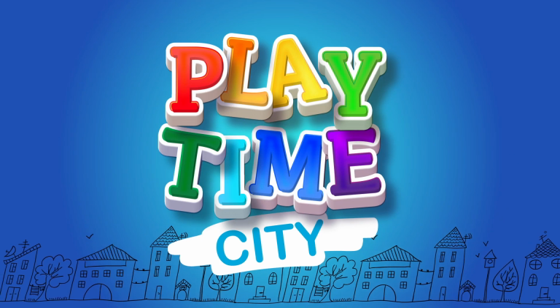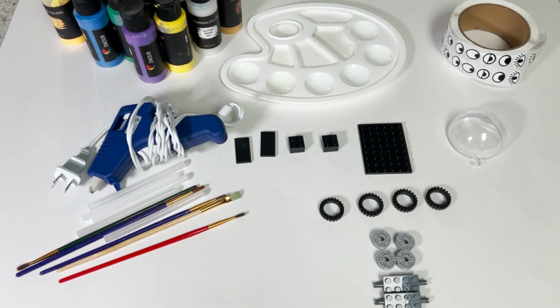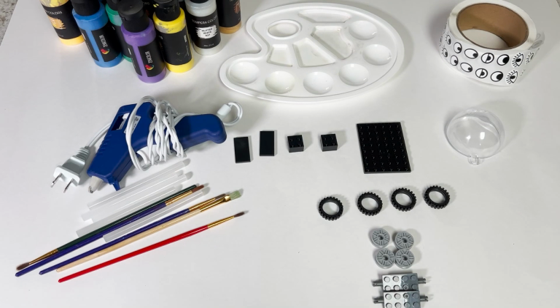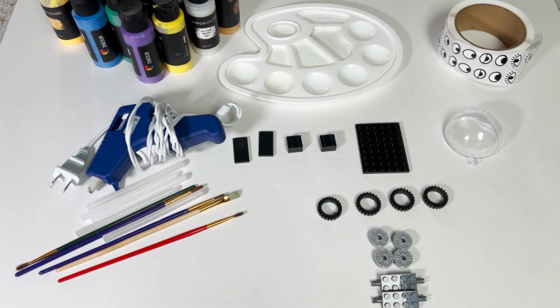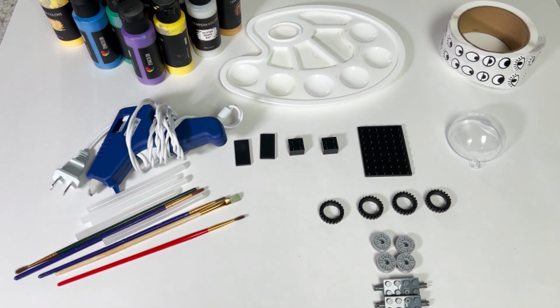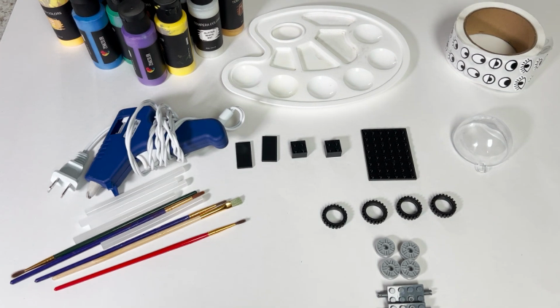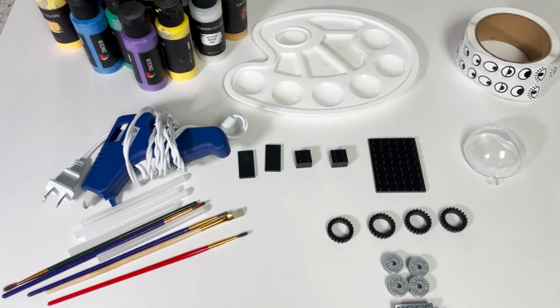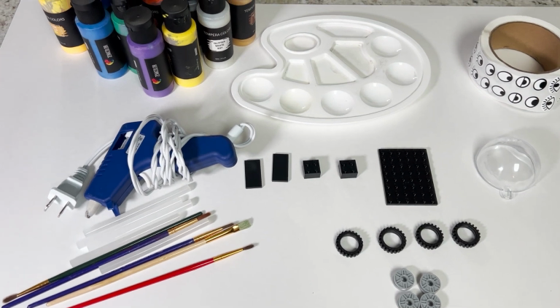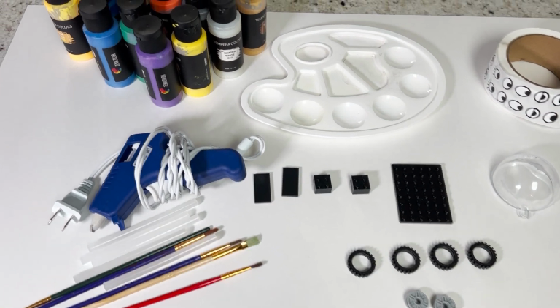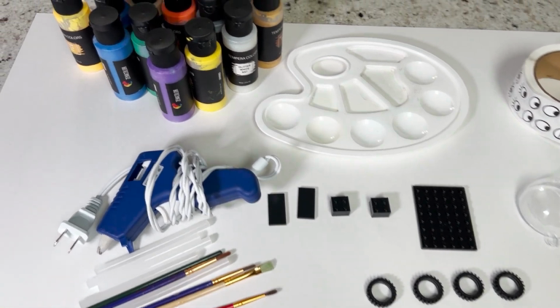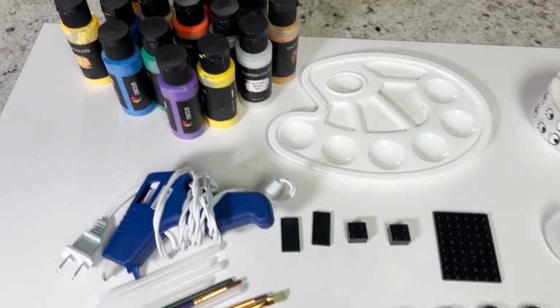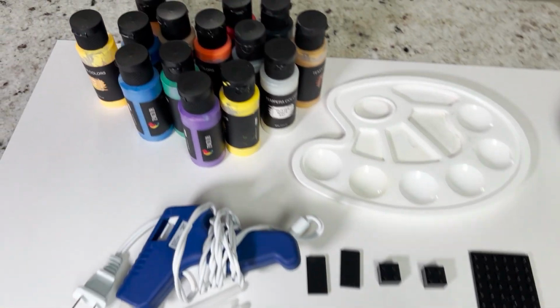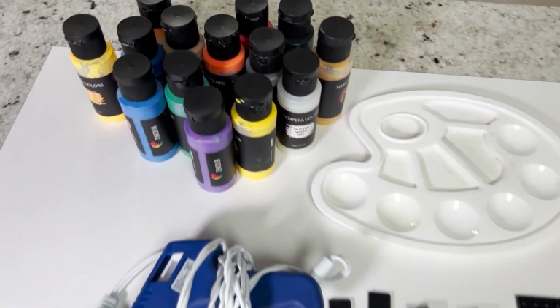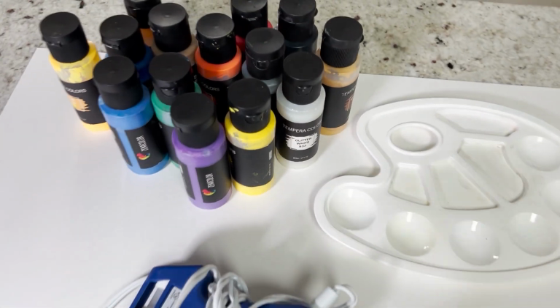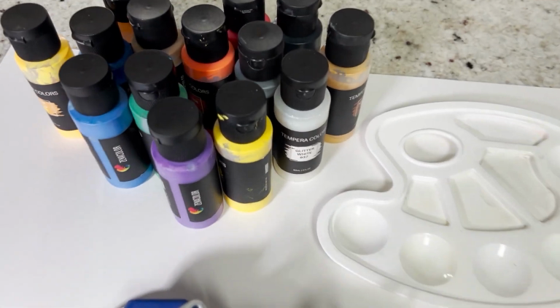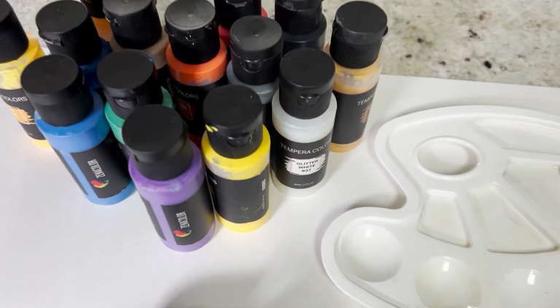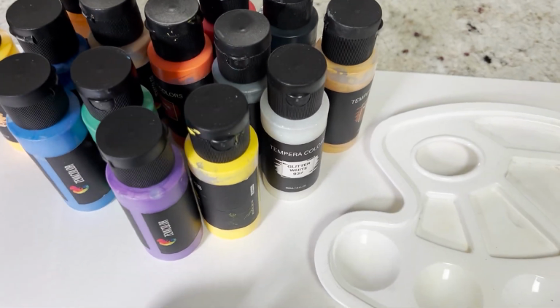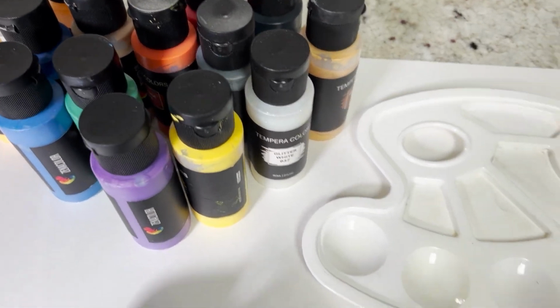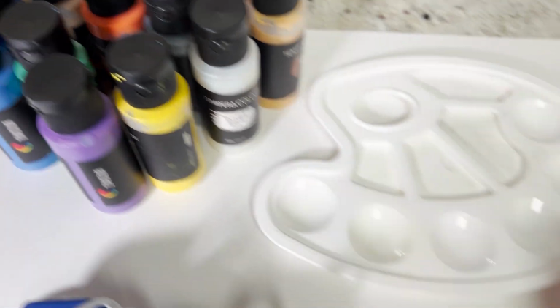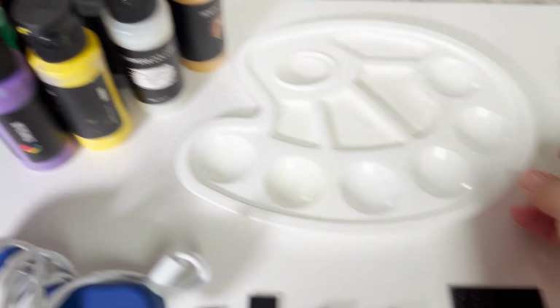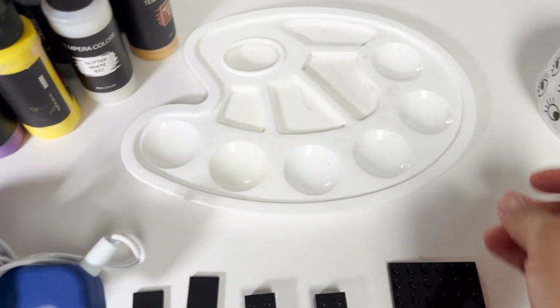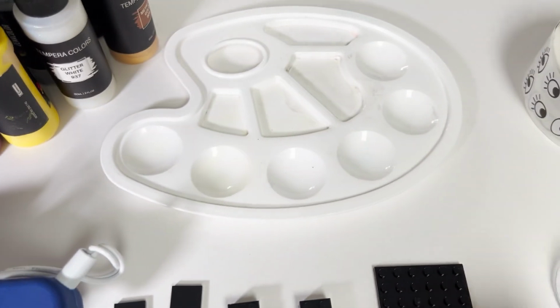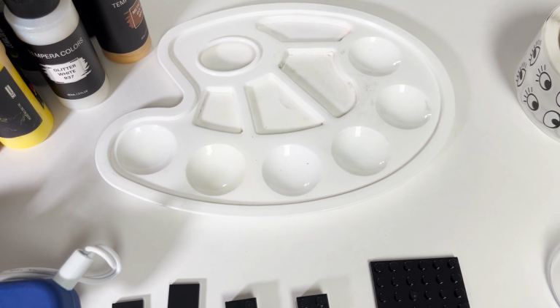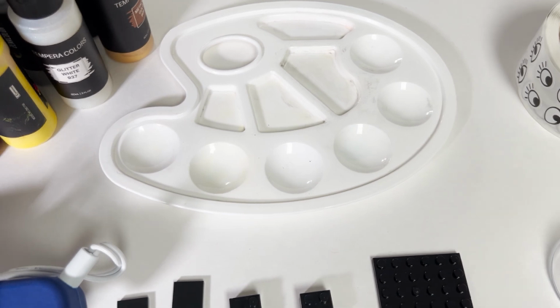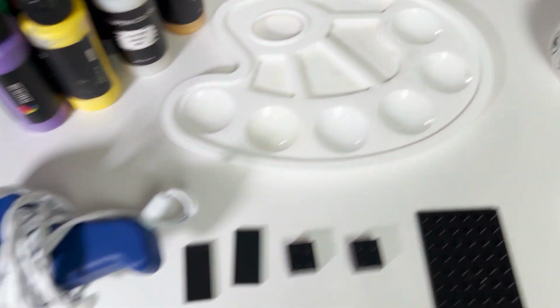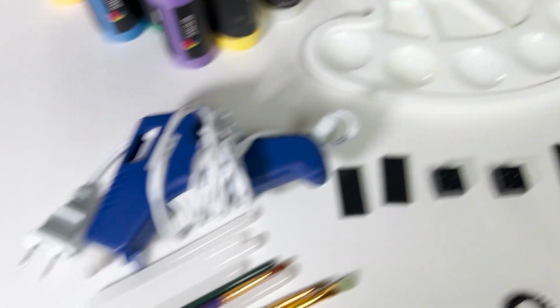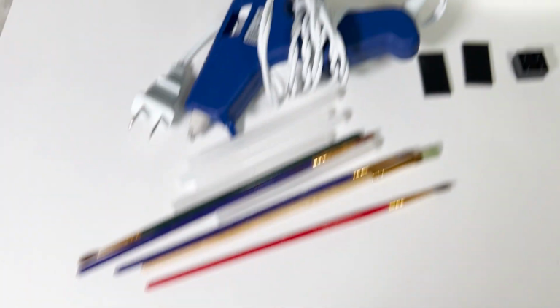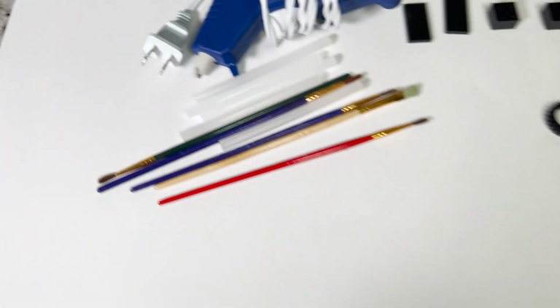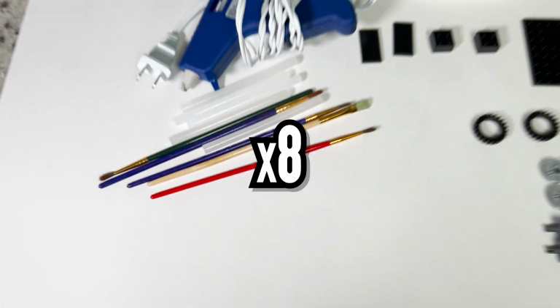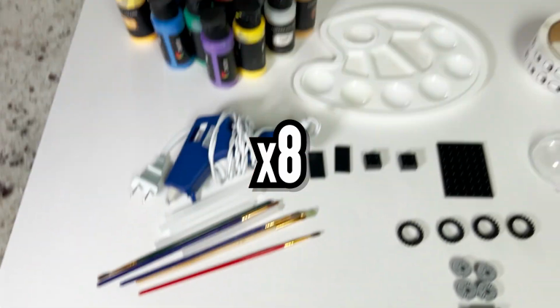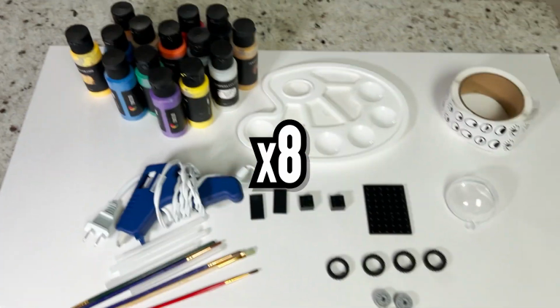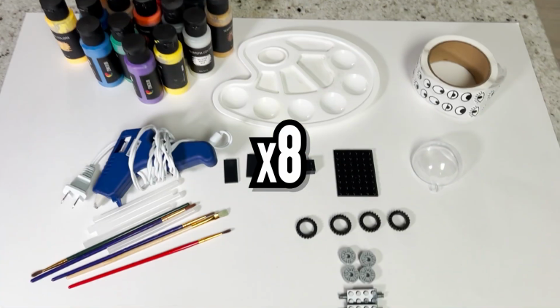Here's the list of supplies you'll need for each car. Remember, if you're going to do all 8 planets you'll need to multiply these supplies by 8.